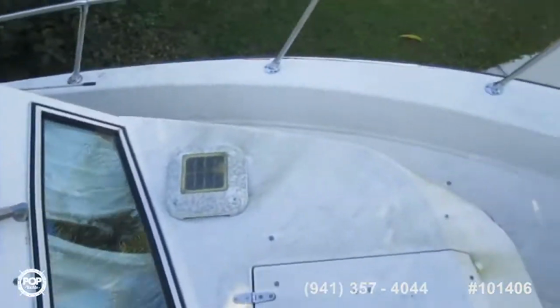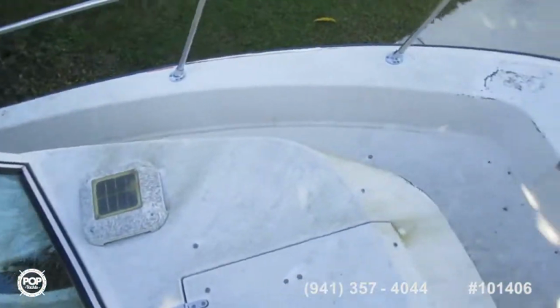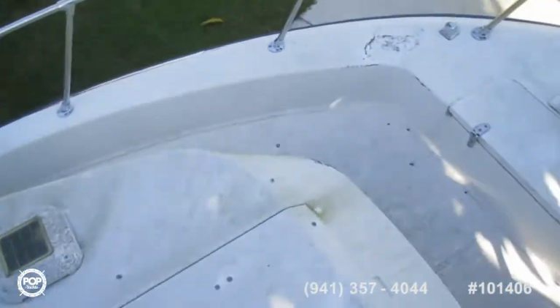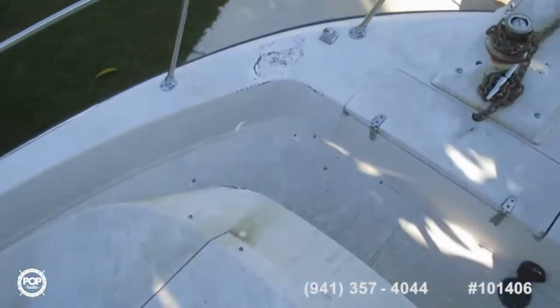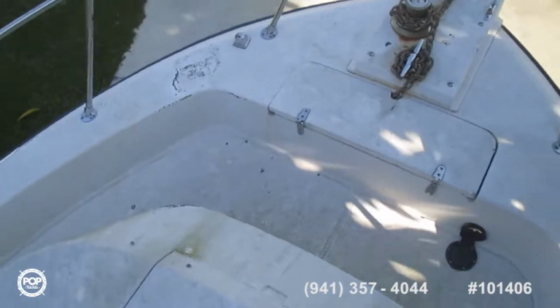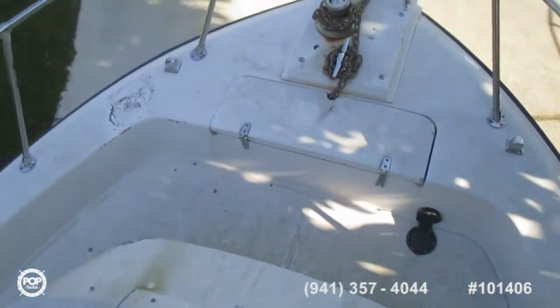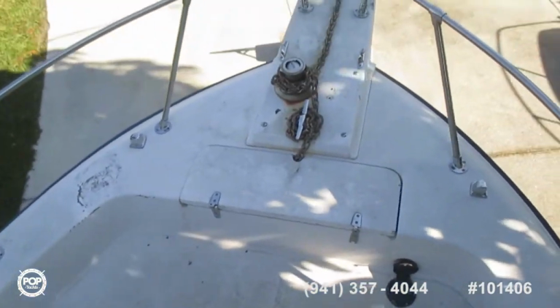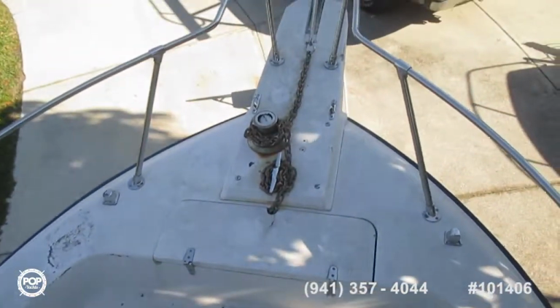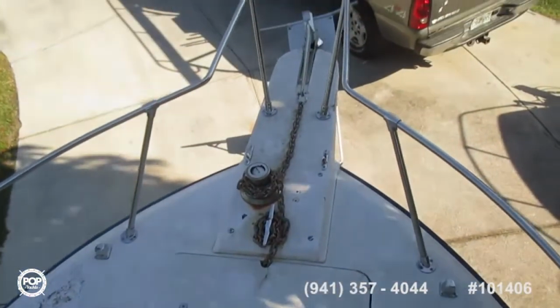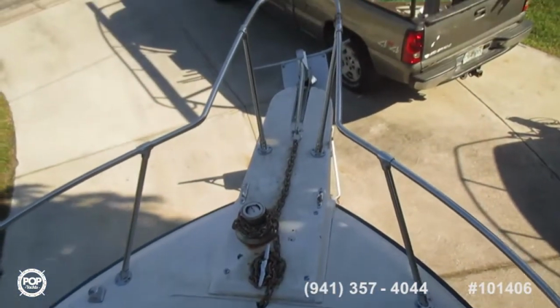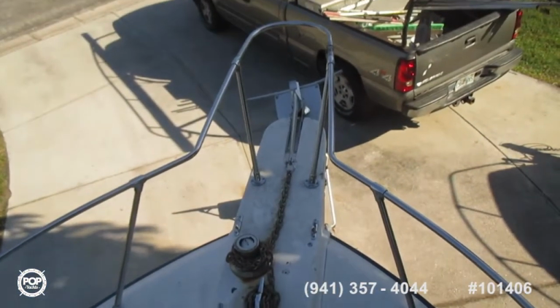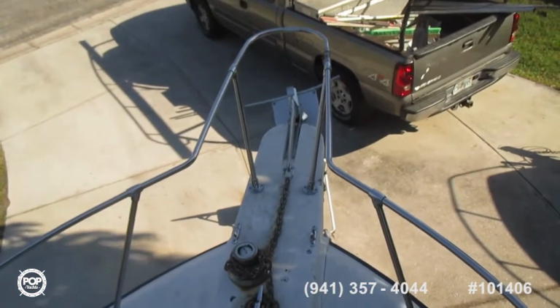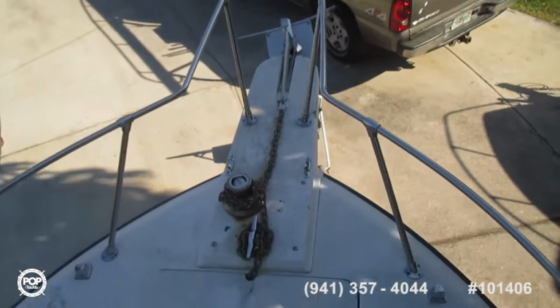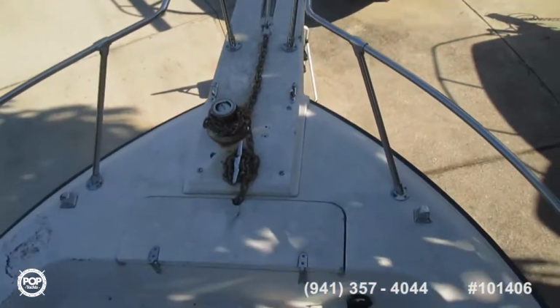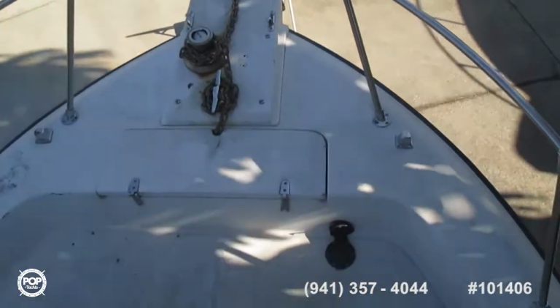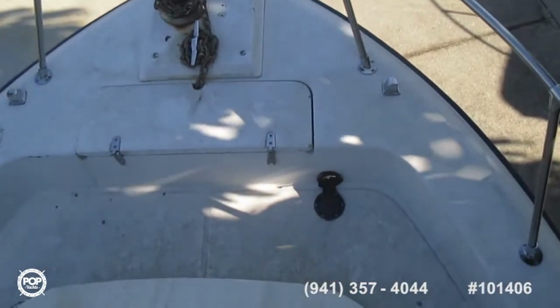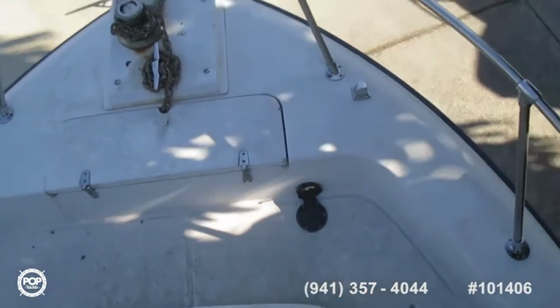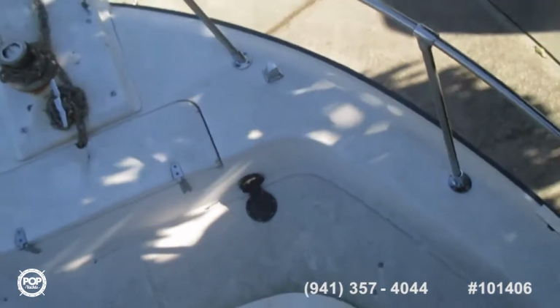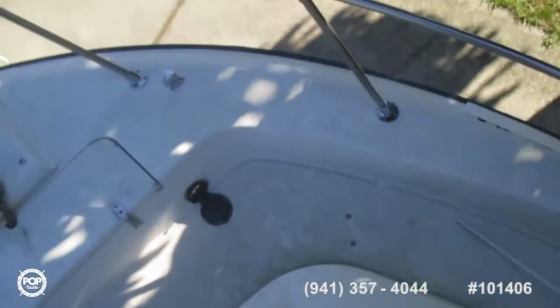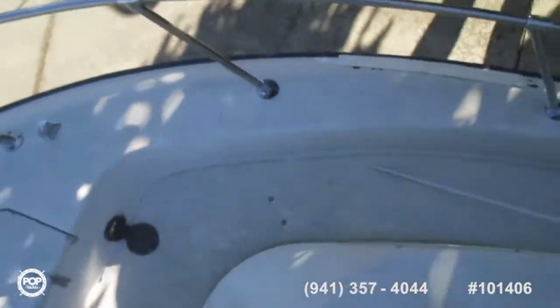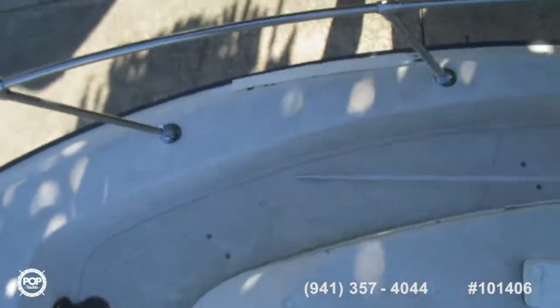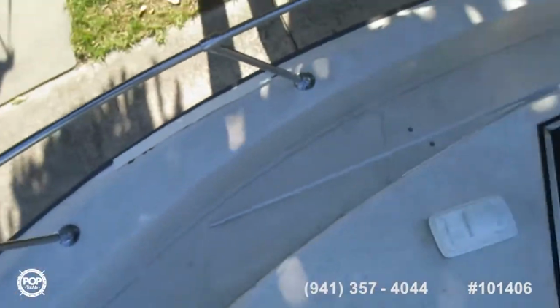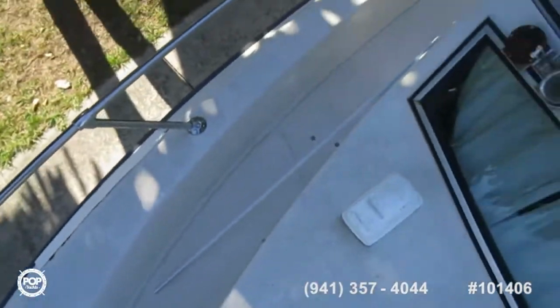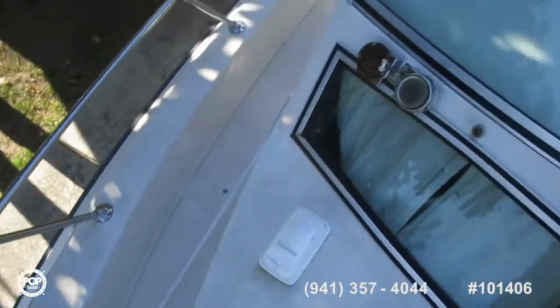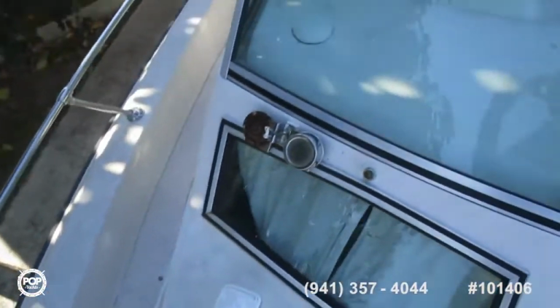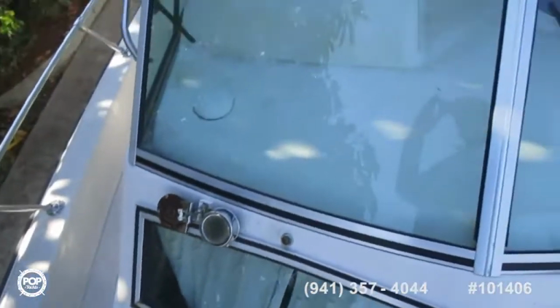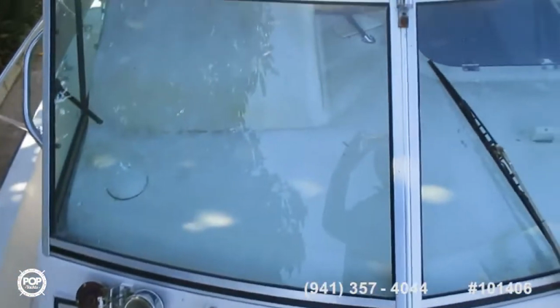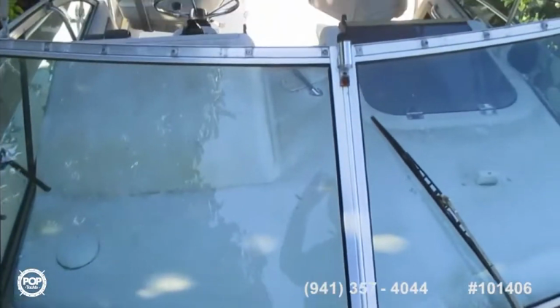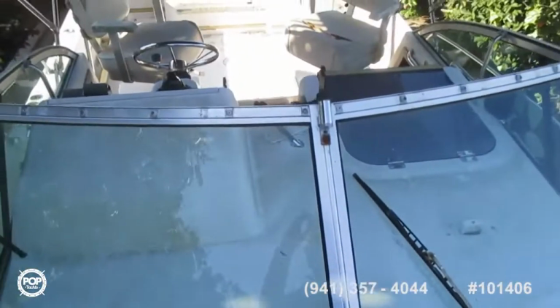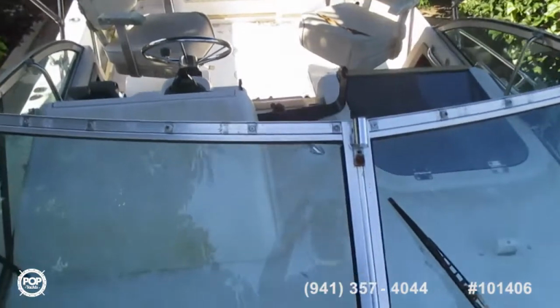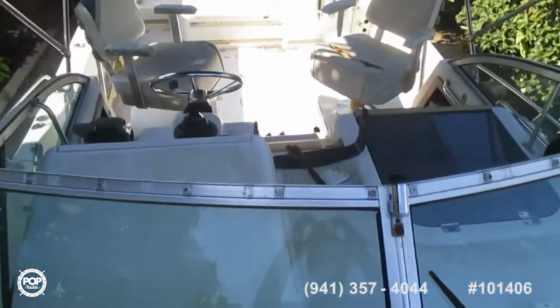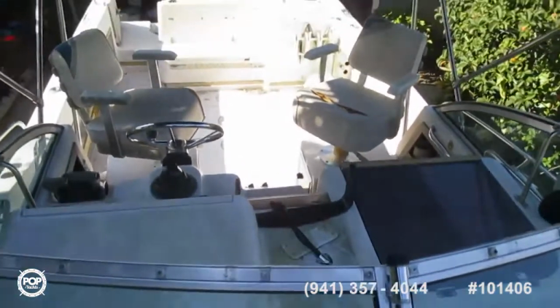Looking forward. The boat has got some dust on it. Looking down into the cockpit.